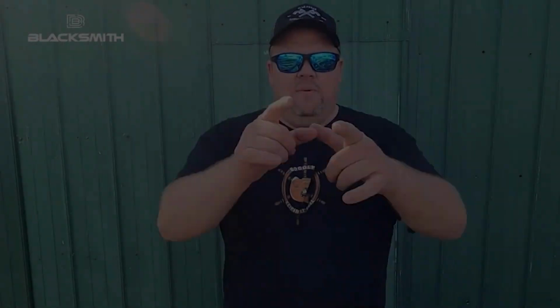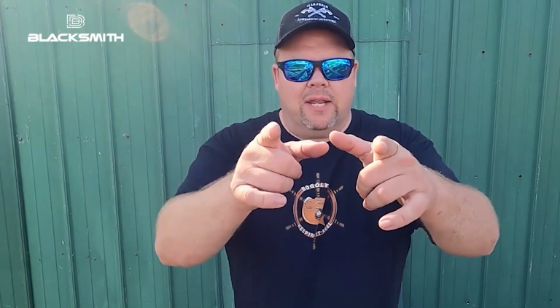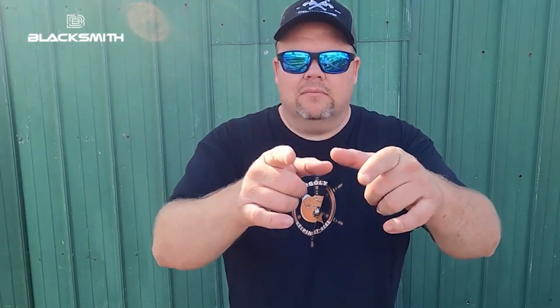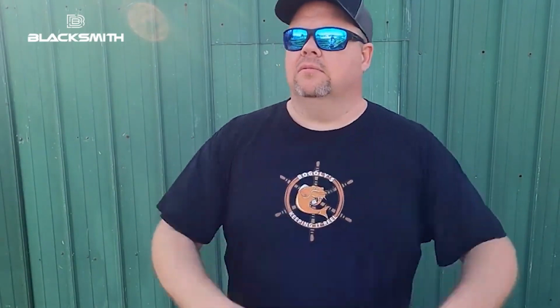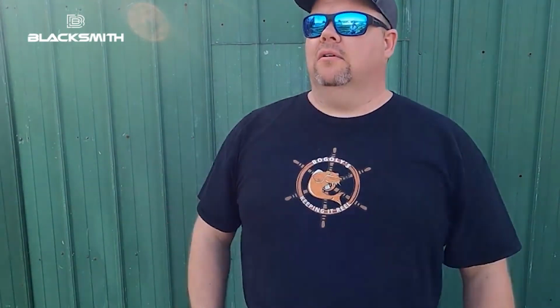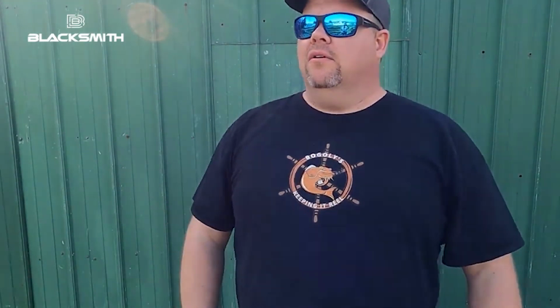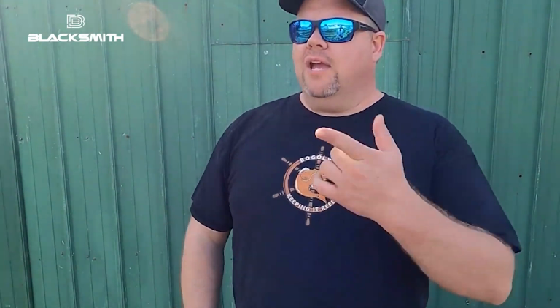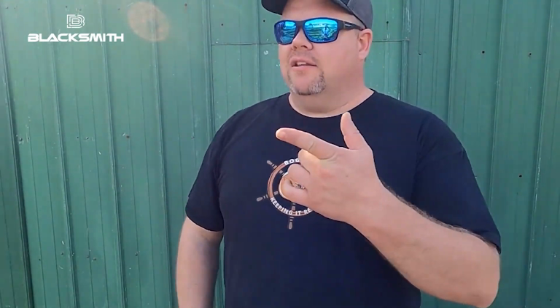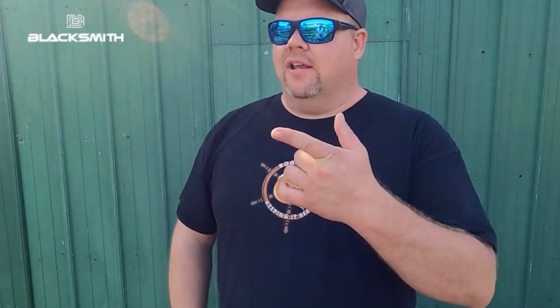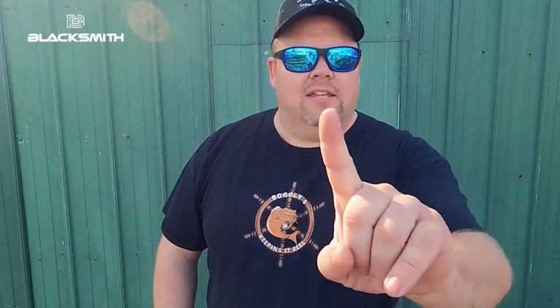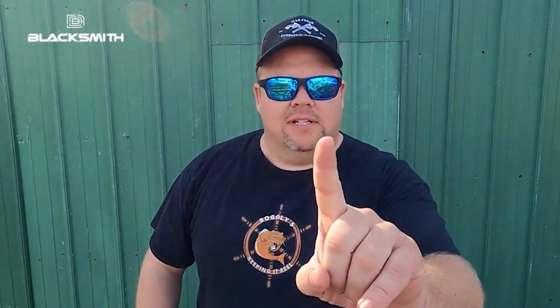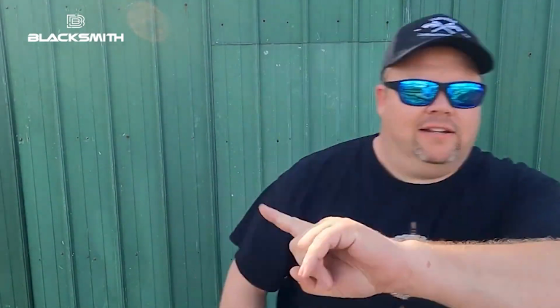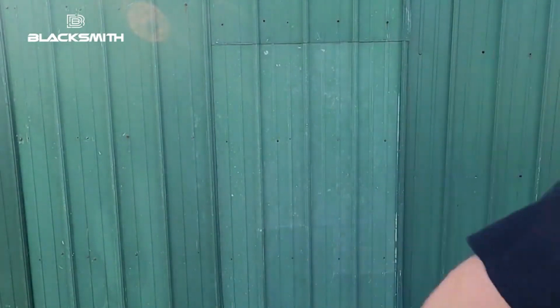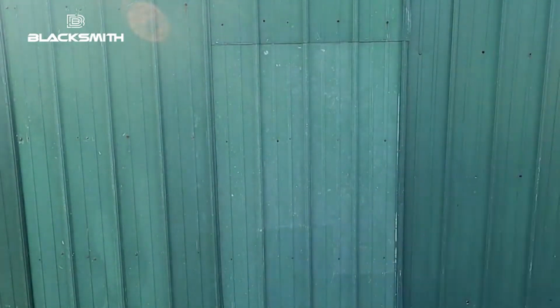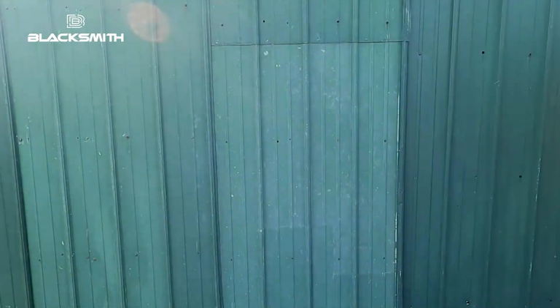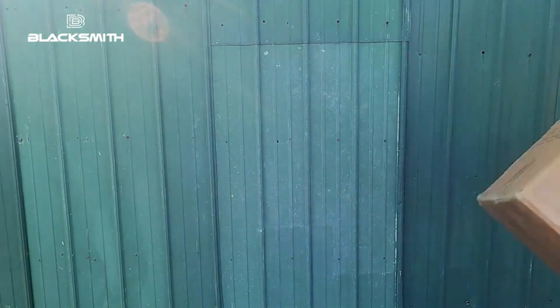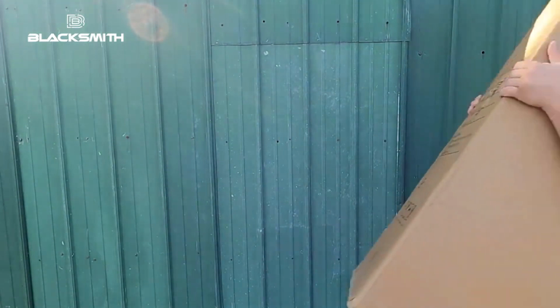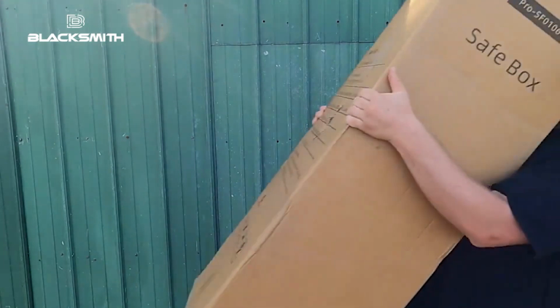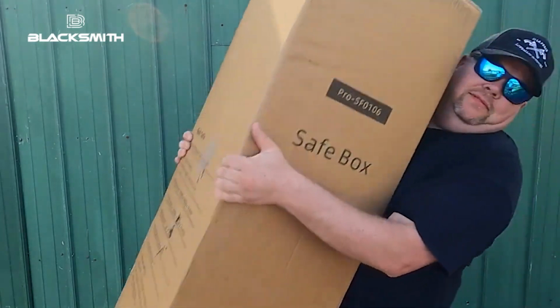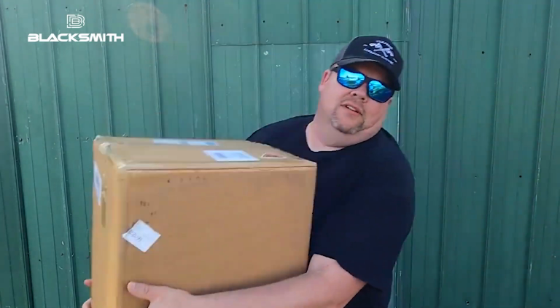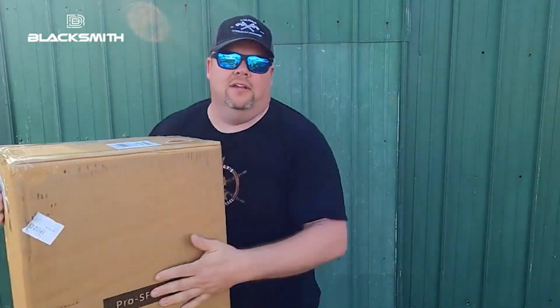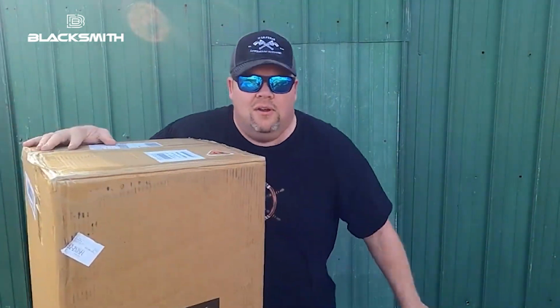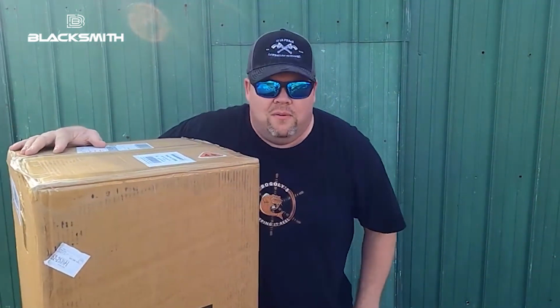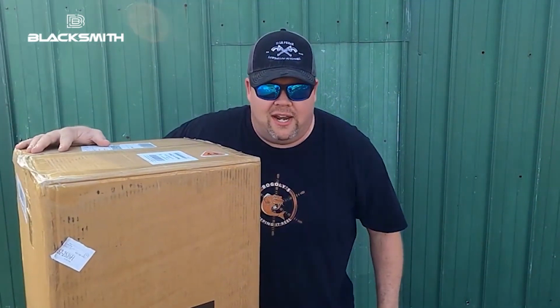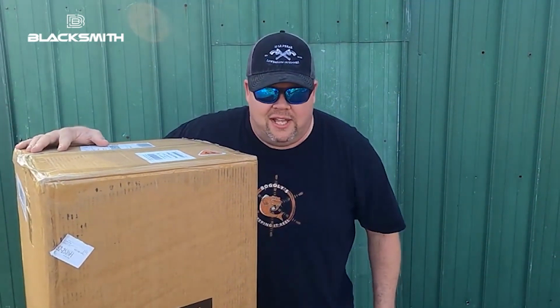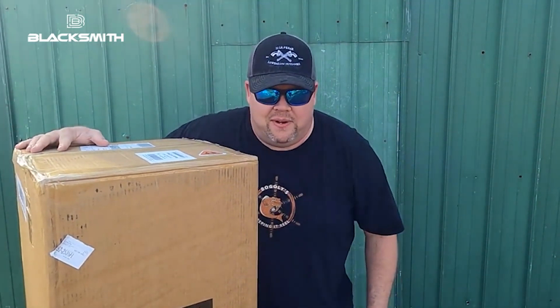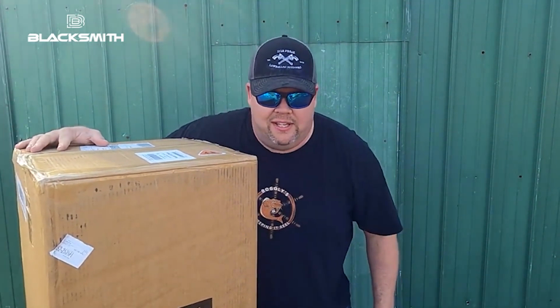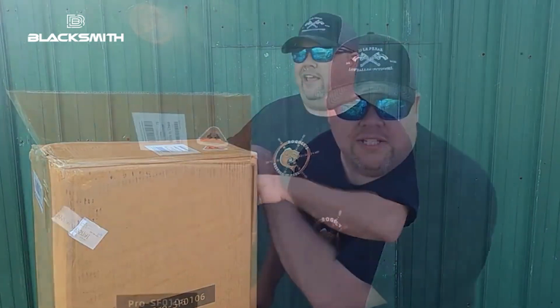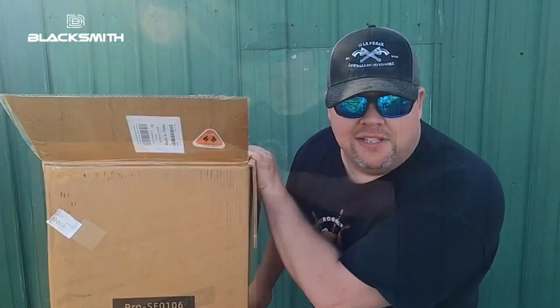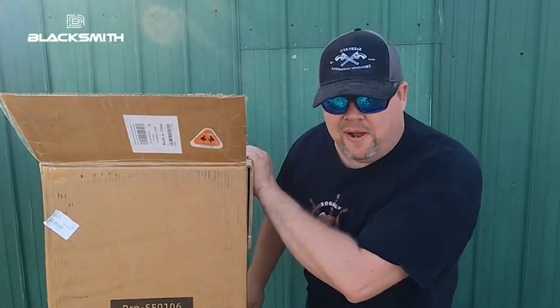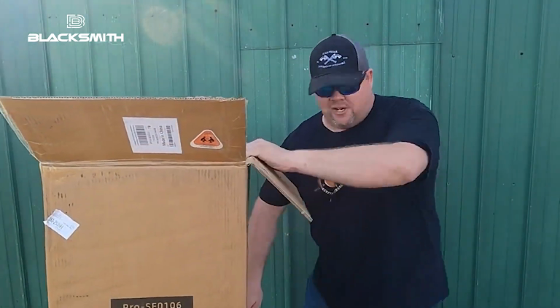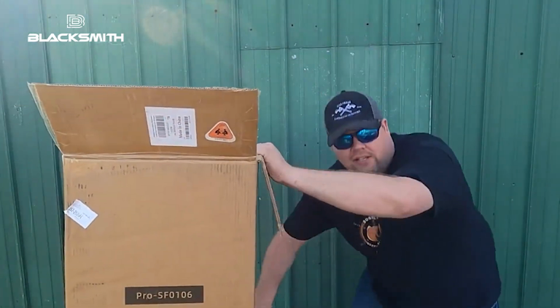Hey, welcome back. We got a delivery. Give me one second. Well, that escalated quickly. So let's get this thing unboxed, shall we?